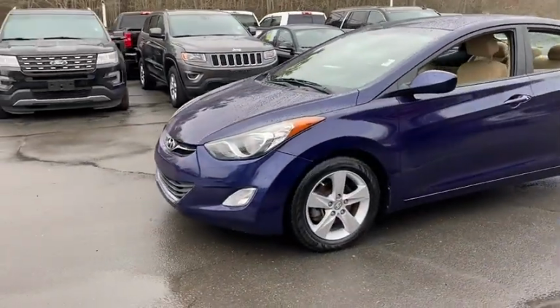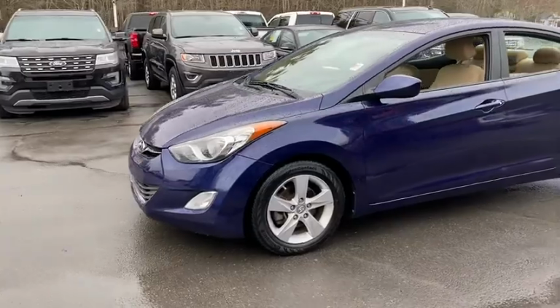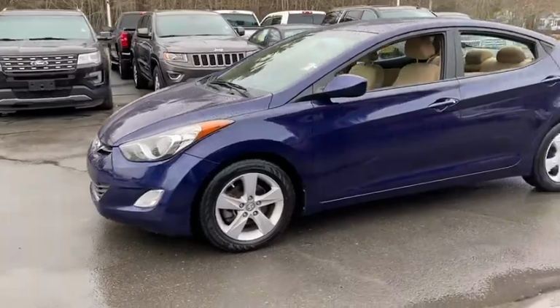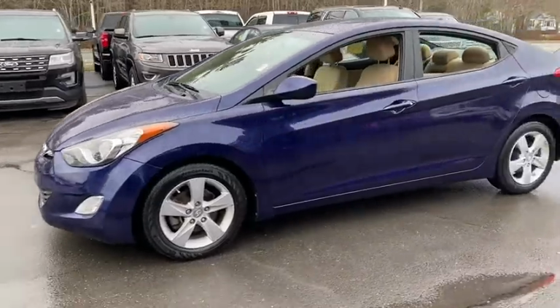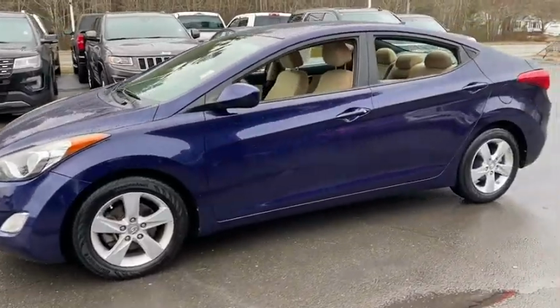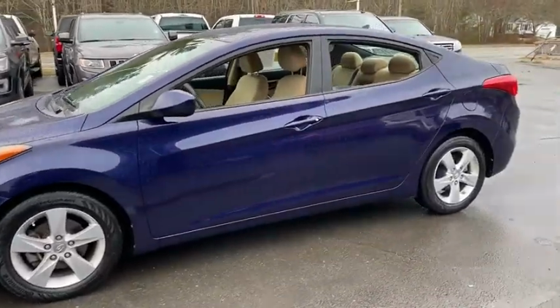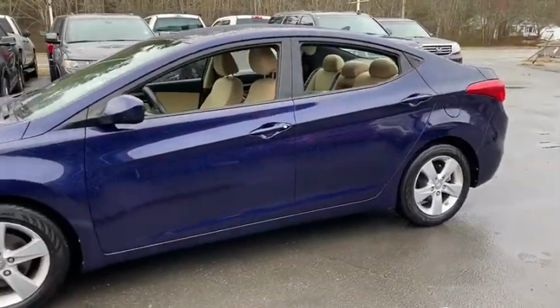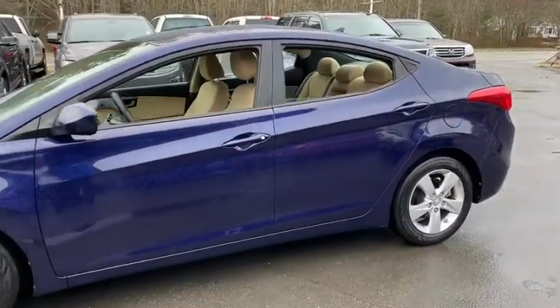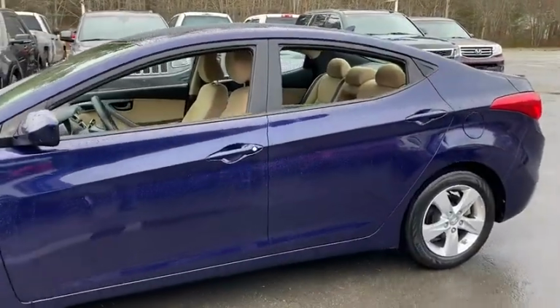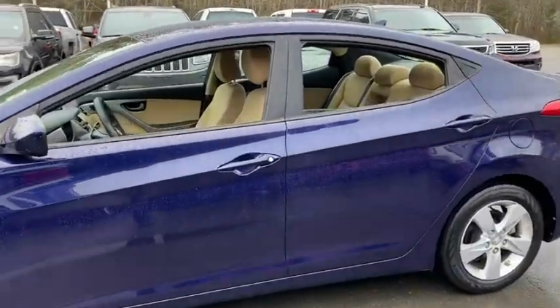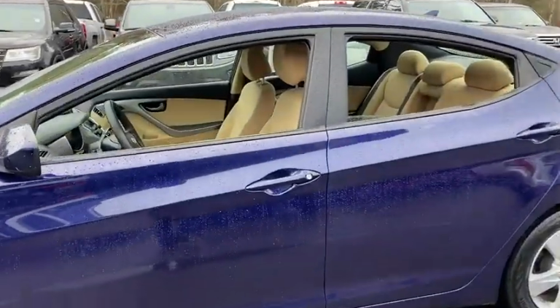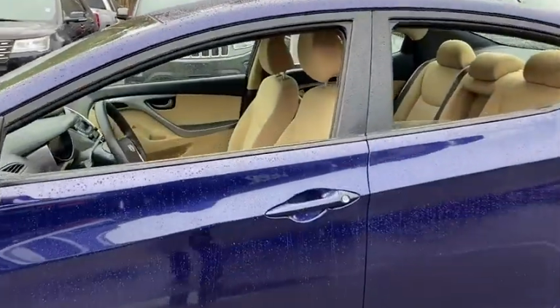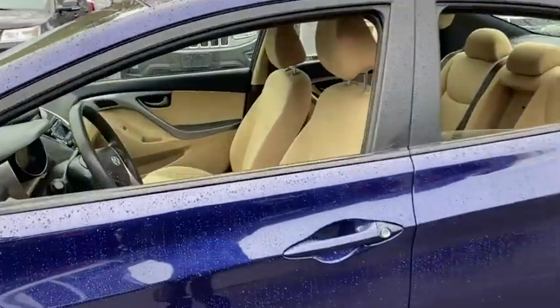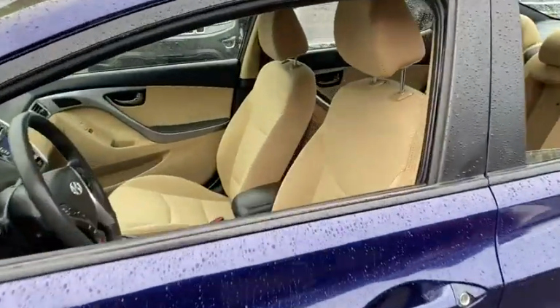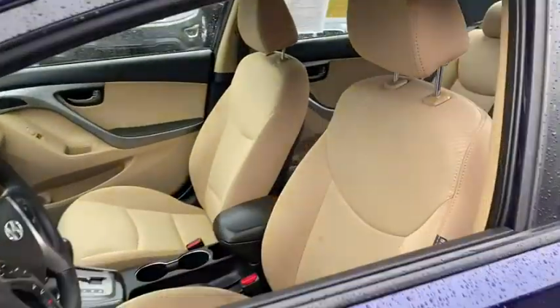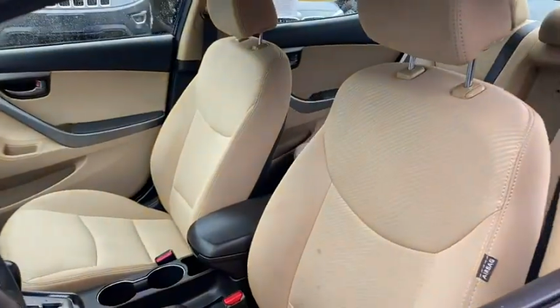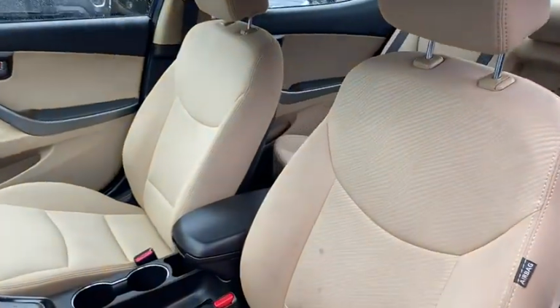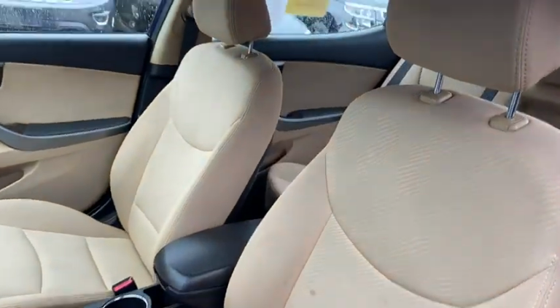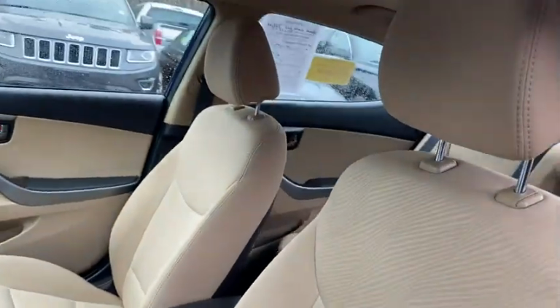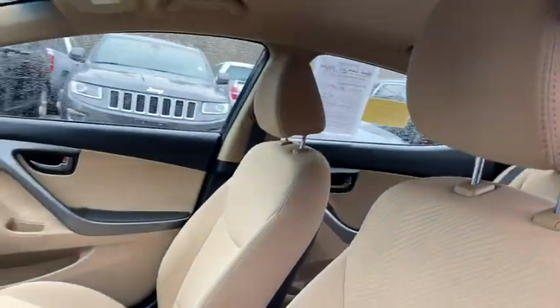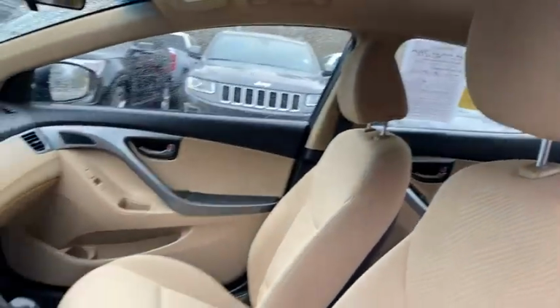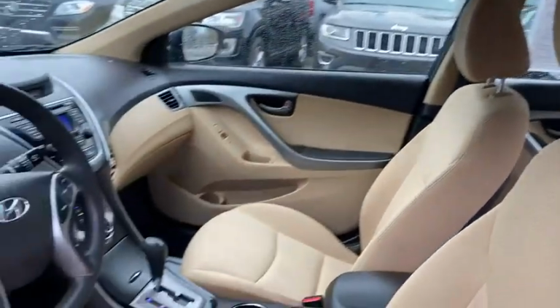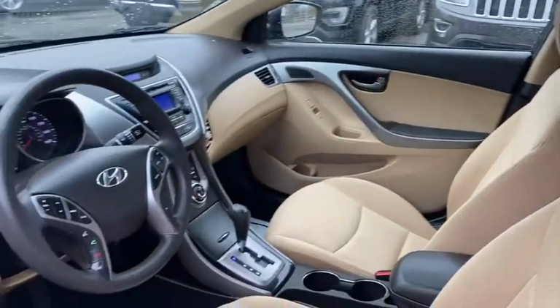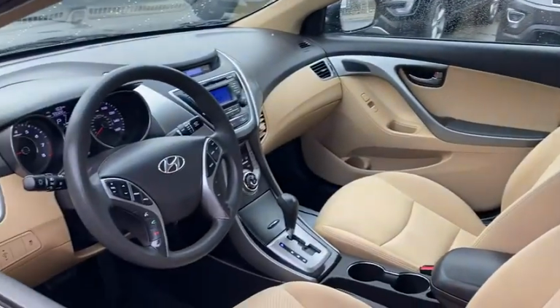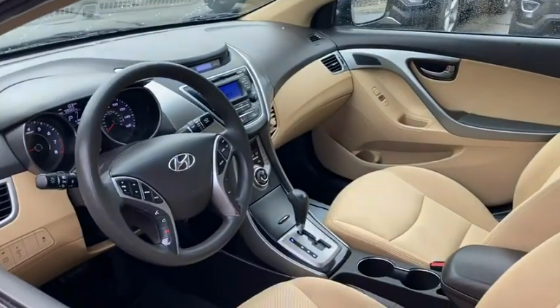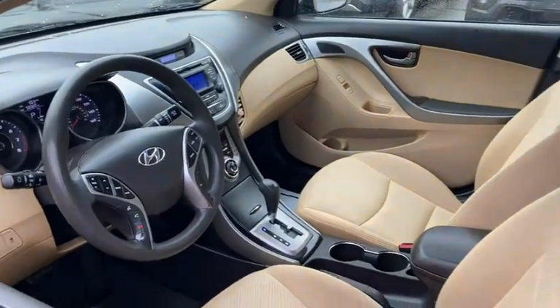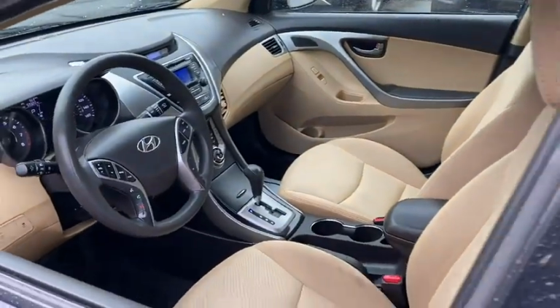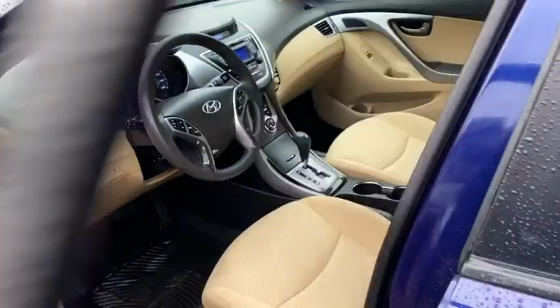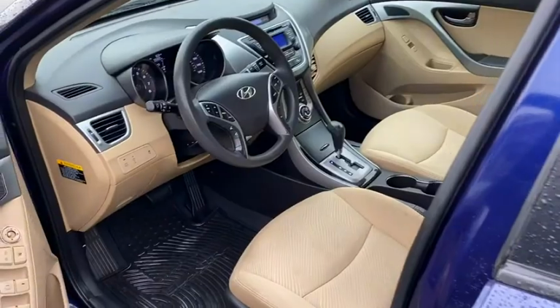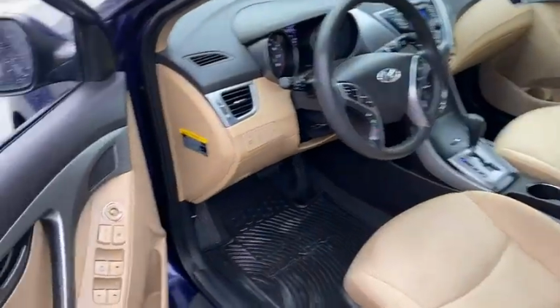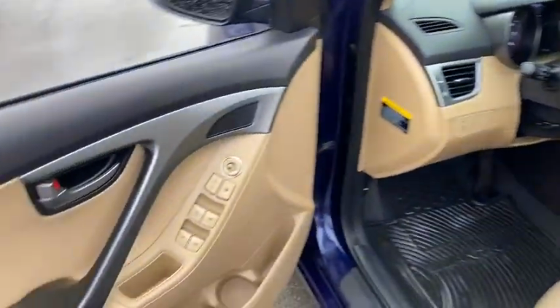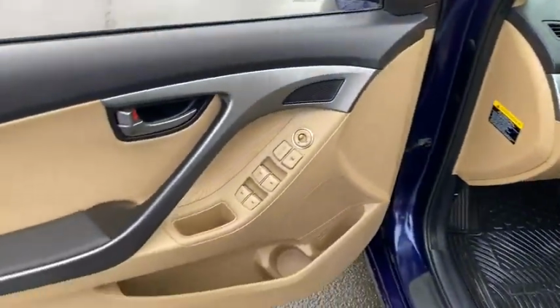Traction control, stability control, front wheel drive, automatic transmission, cruise control, trip computer, remote power door locks, power windows, tachometer, speed proportional power steering.